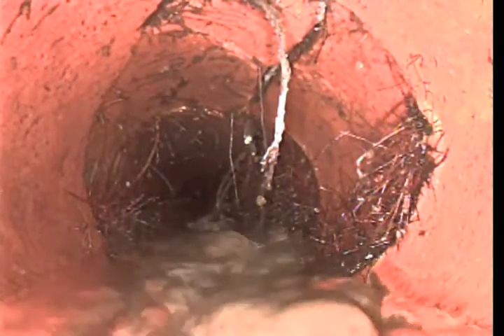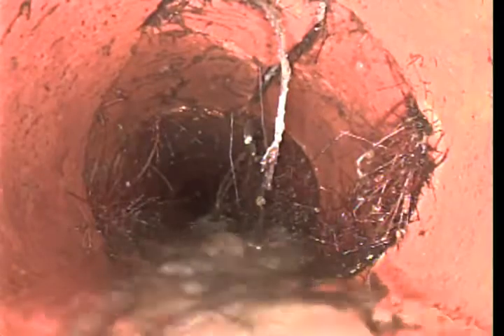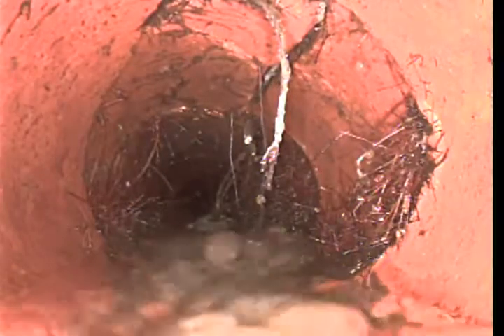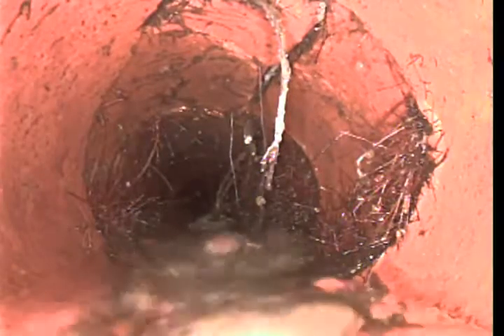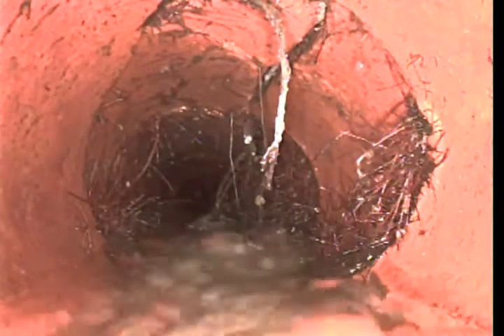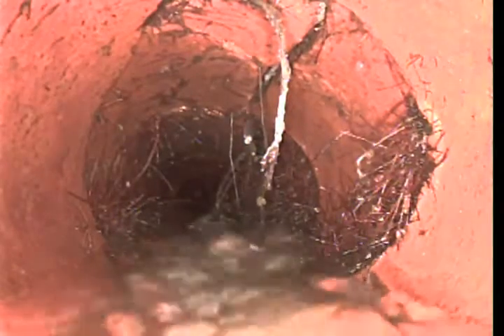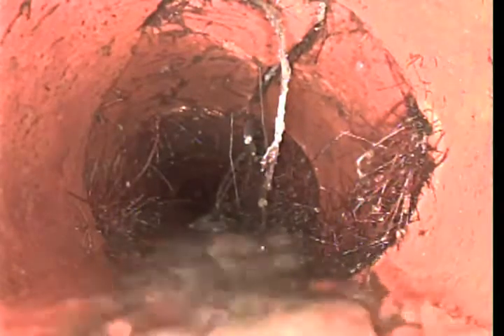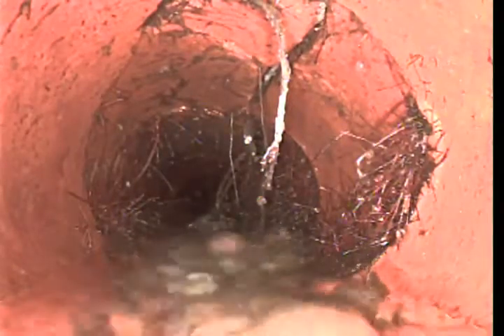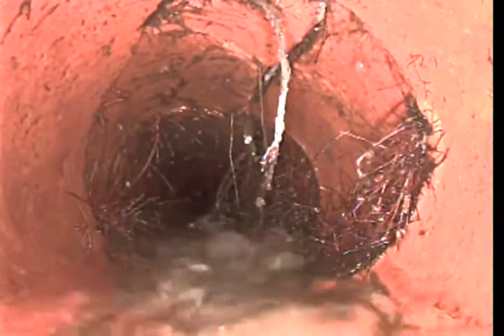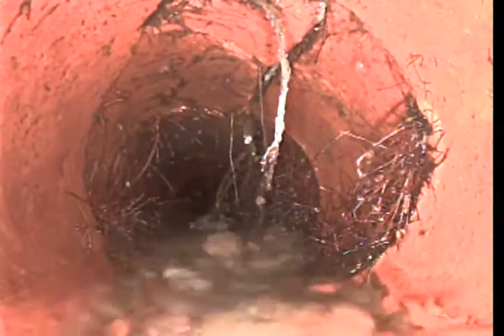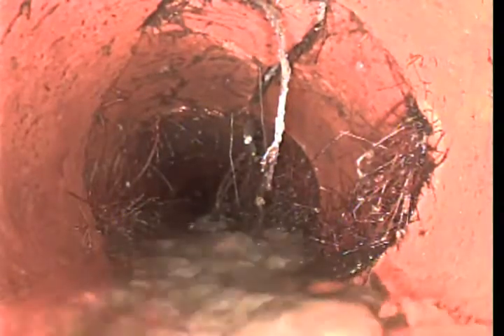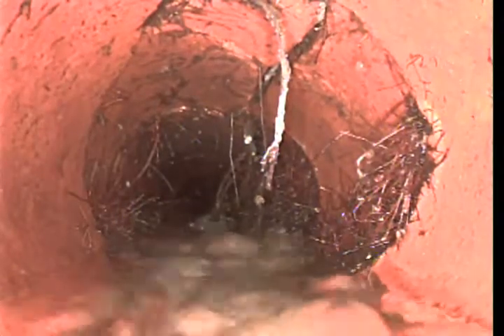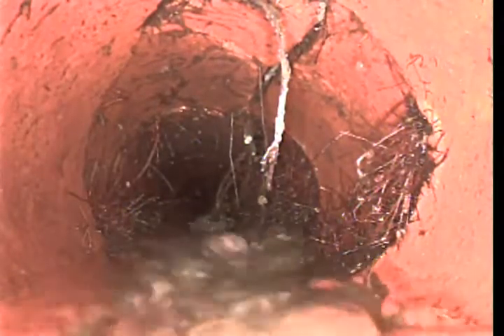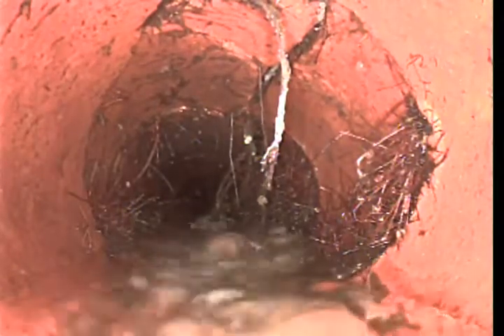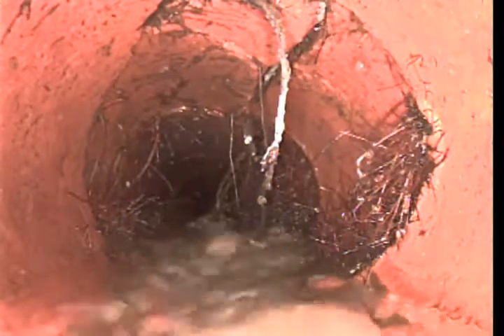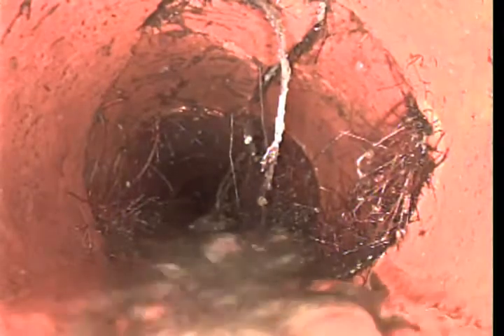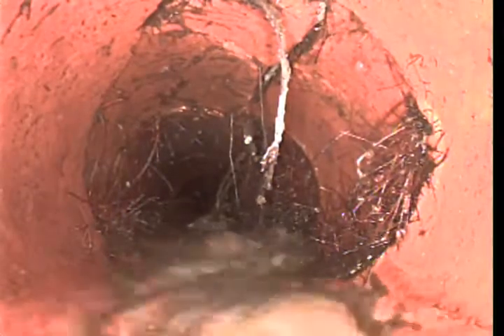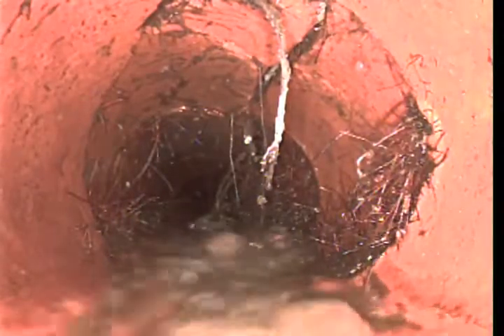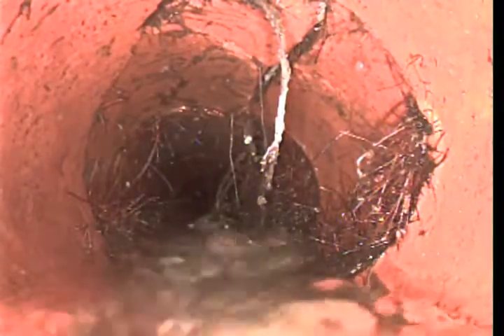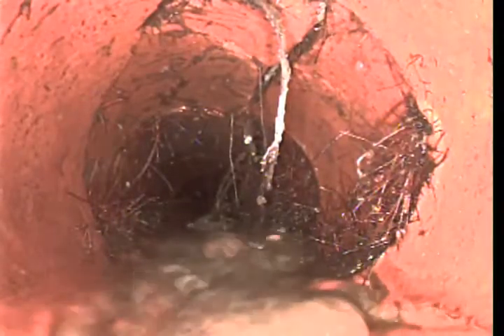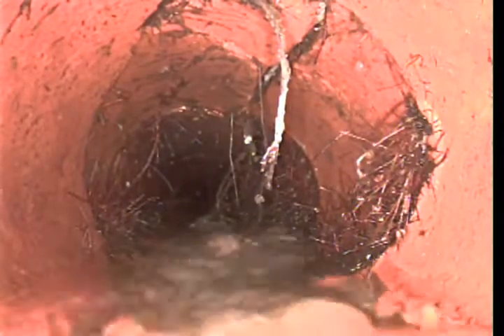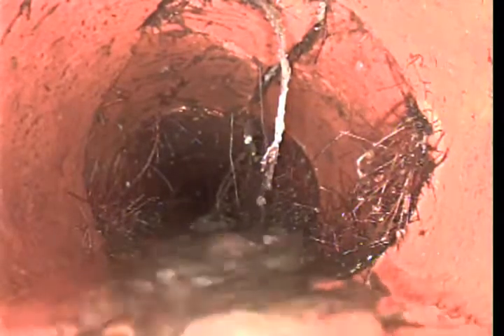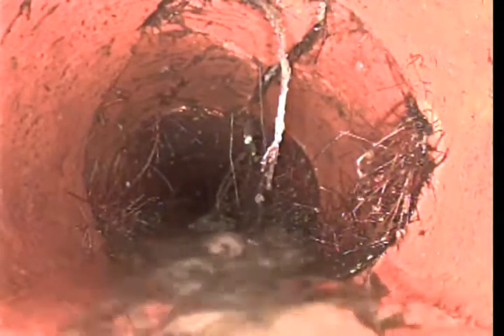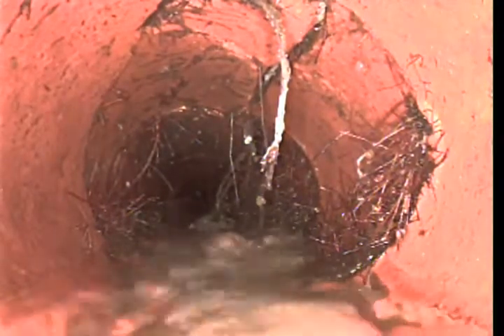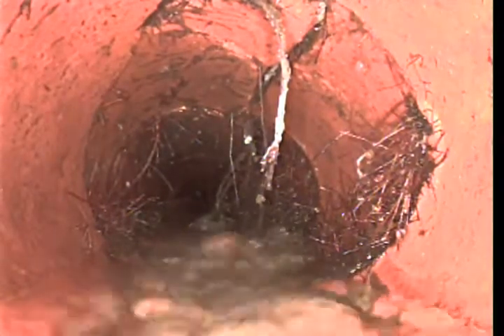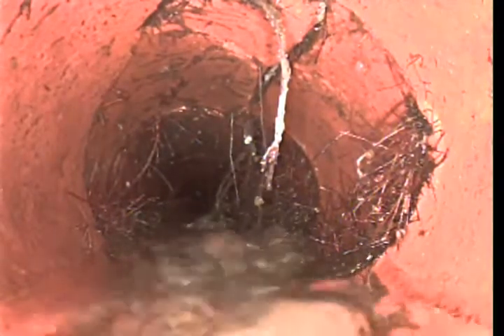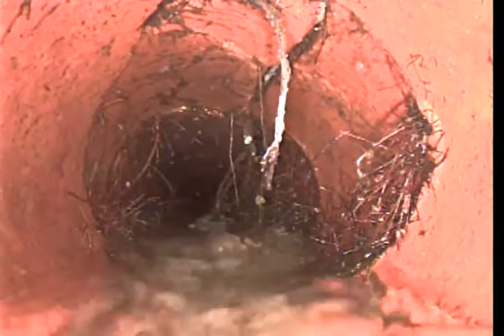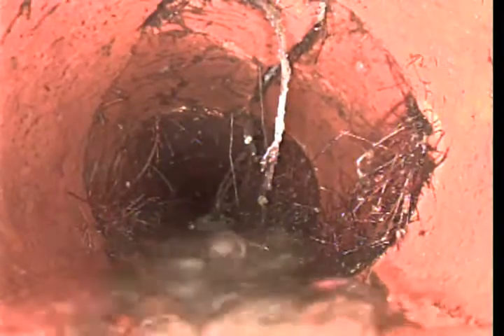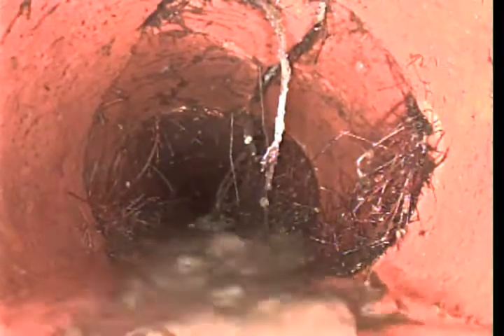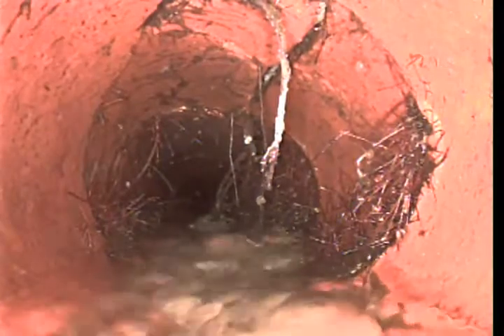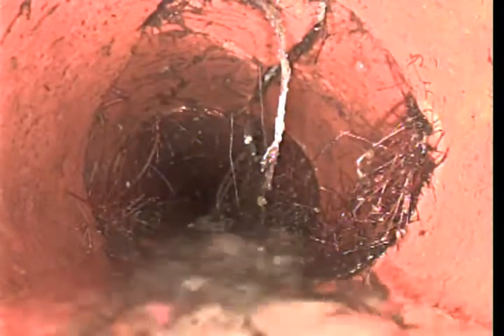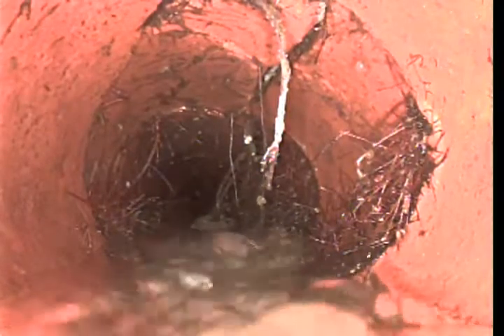We got to this point and our camera doesn't go anymore, and you can see the reason why. The pipe here is damaged — it looks broken. Roots have come in and taken over this clay pipe.